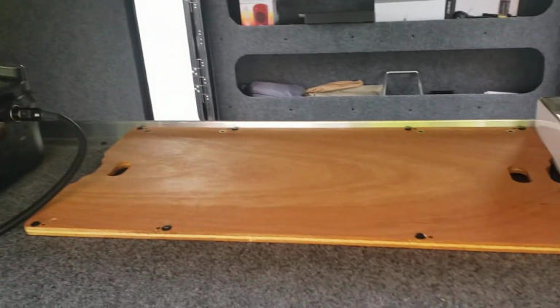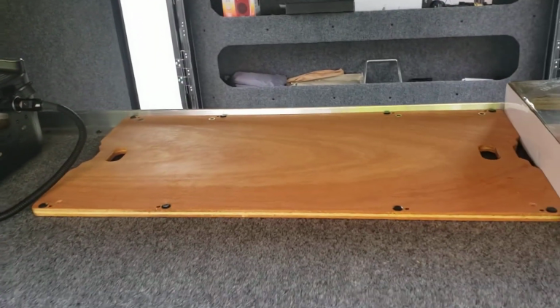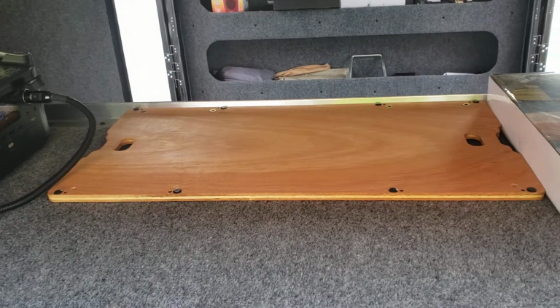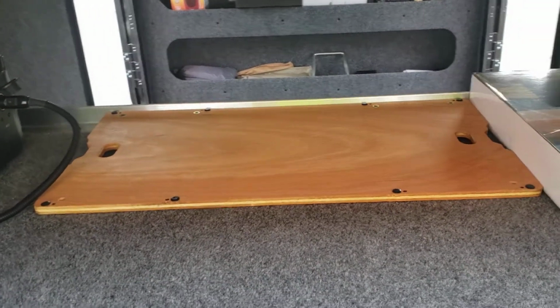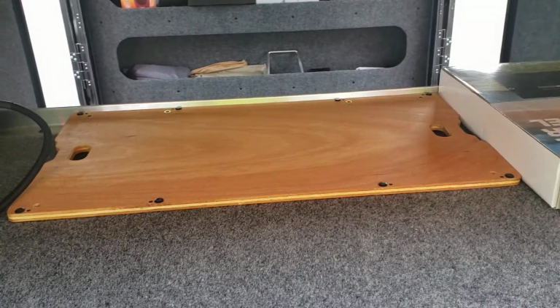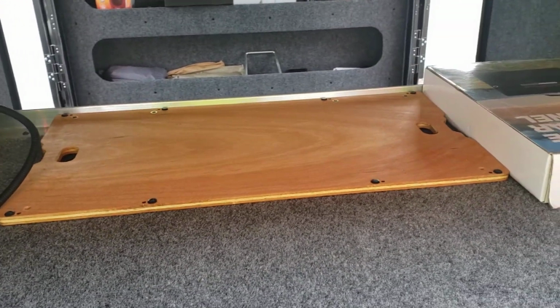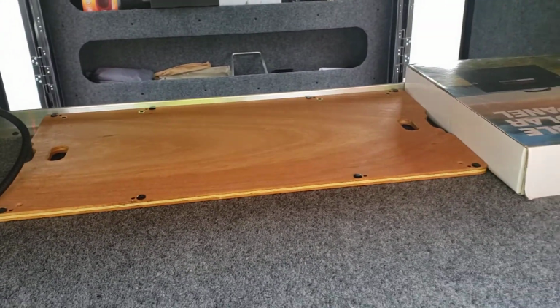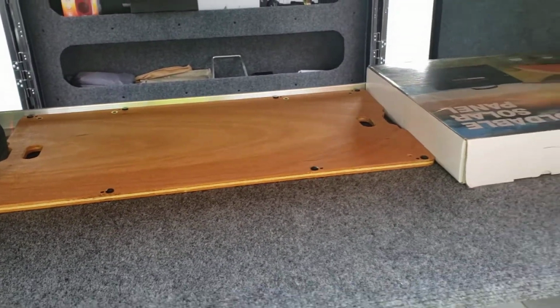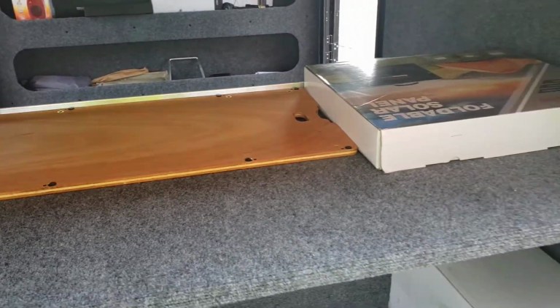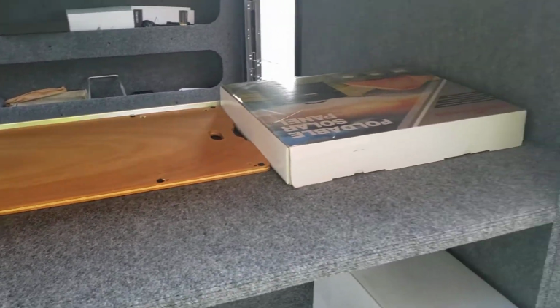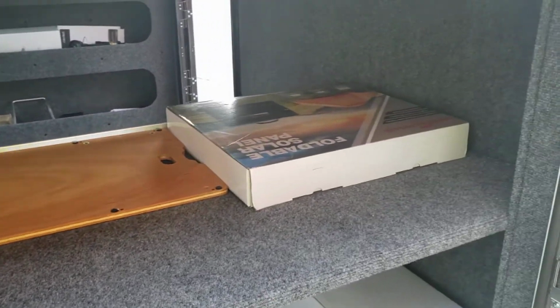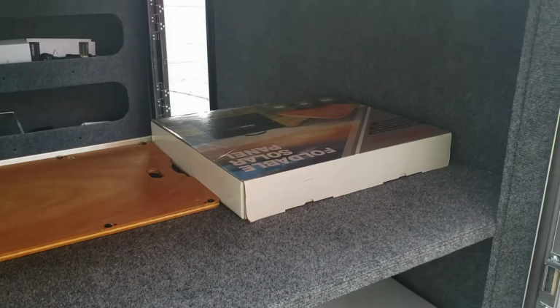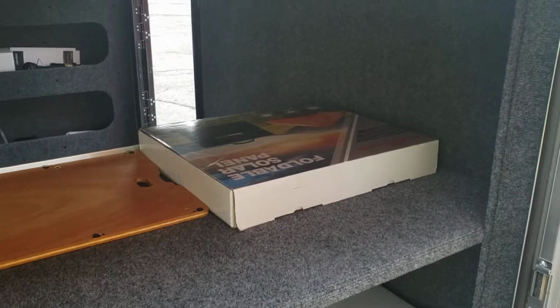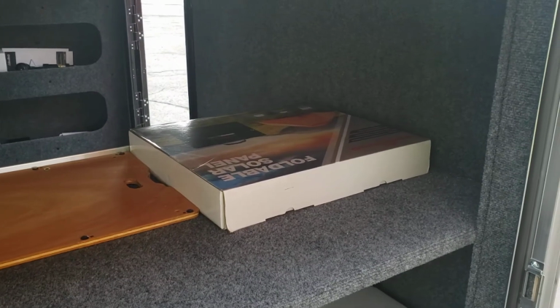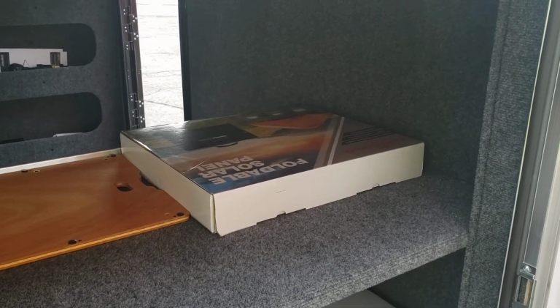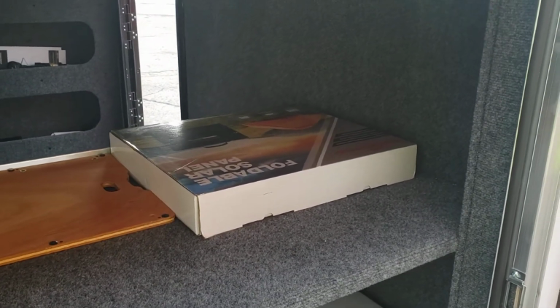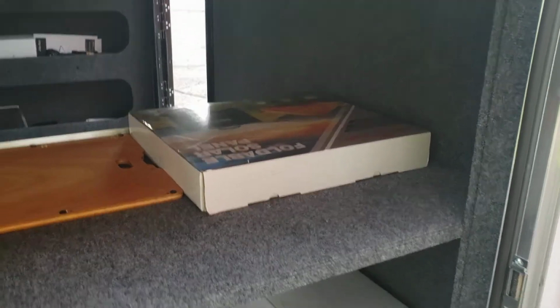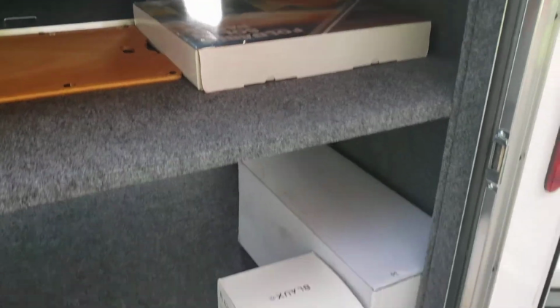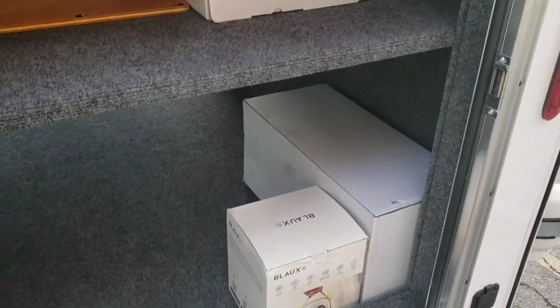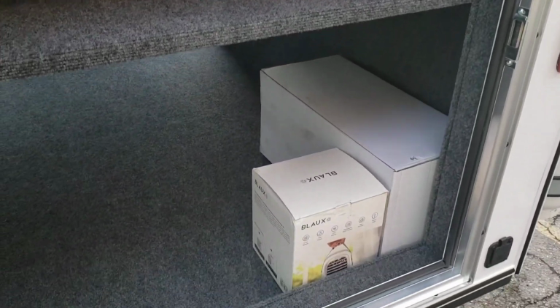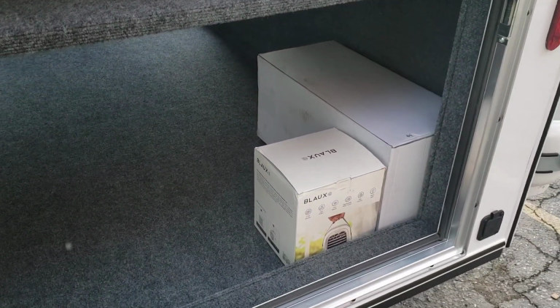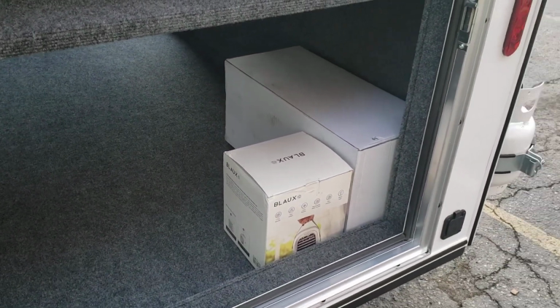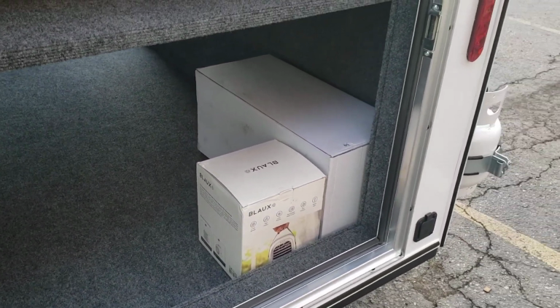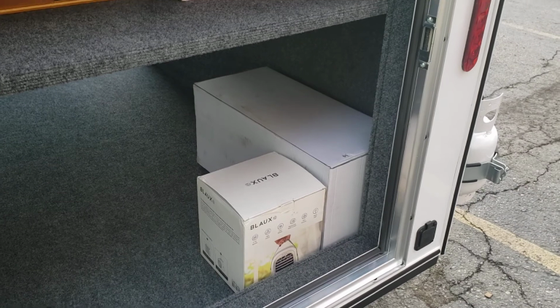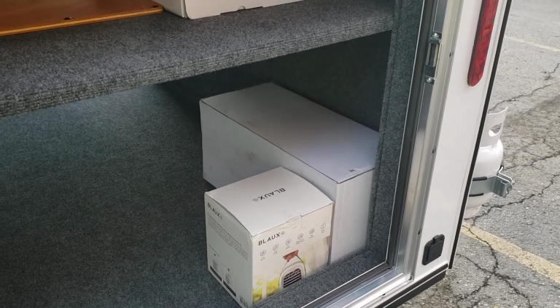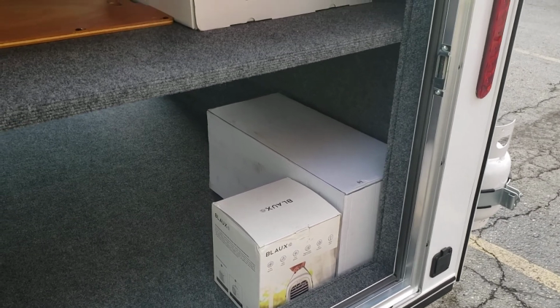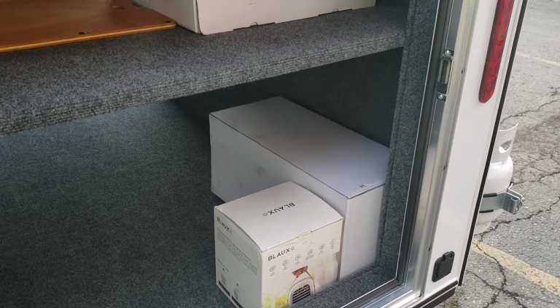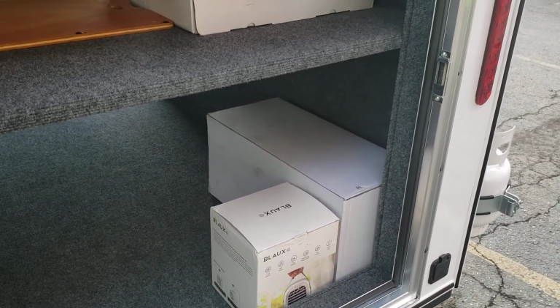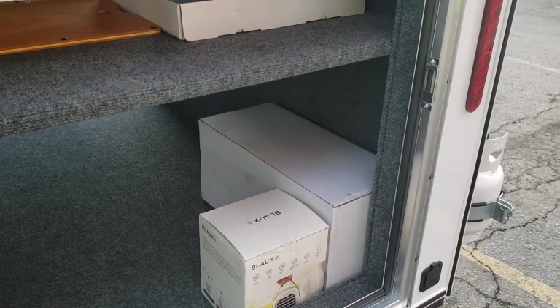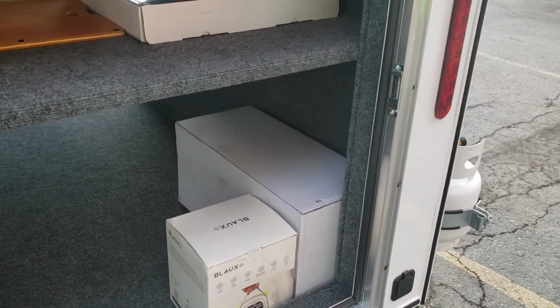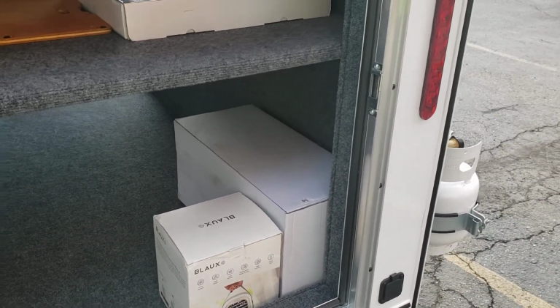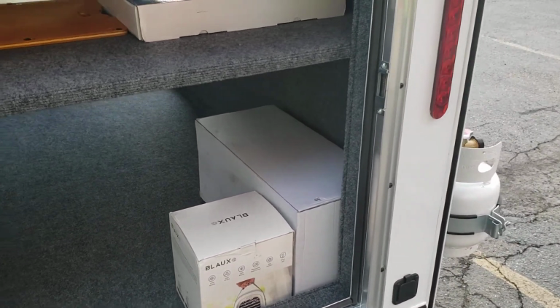We've got the extra slide-out table for the front runner. We have our 100 watt foldable solar panel, a little portable AC, and the other box there is our ARB awning room.